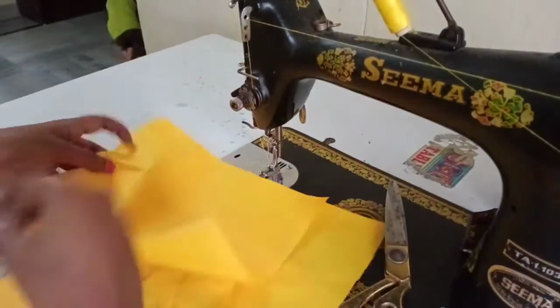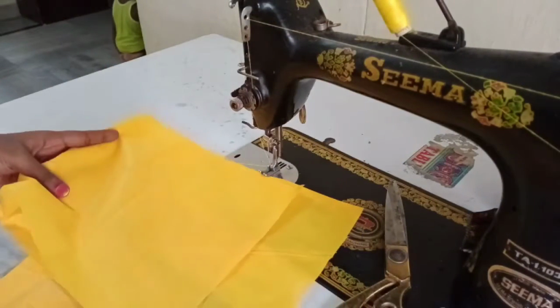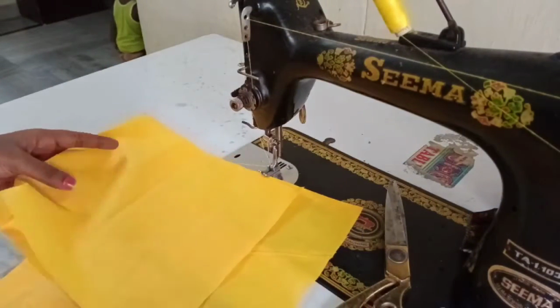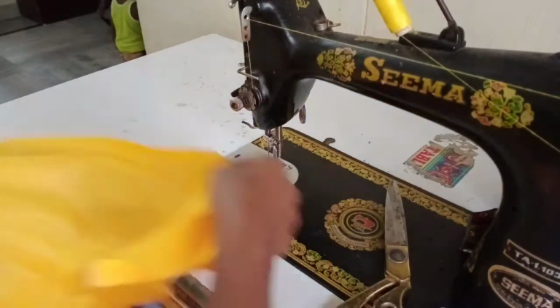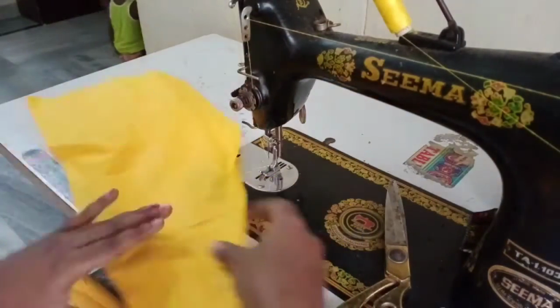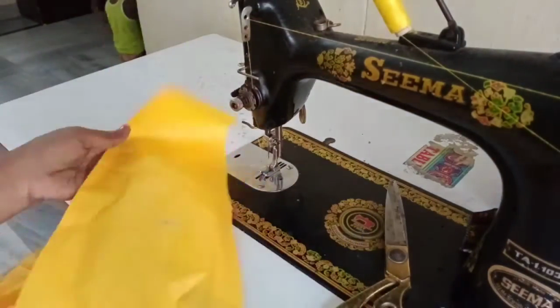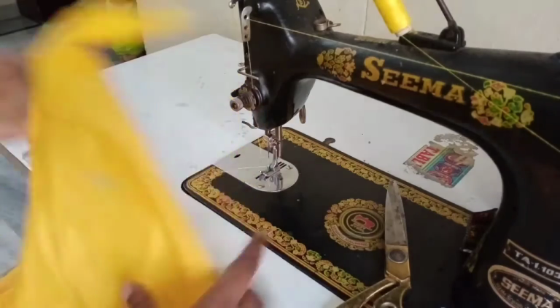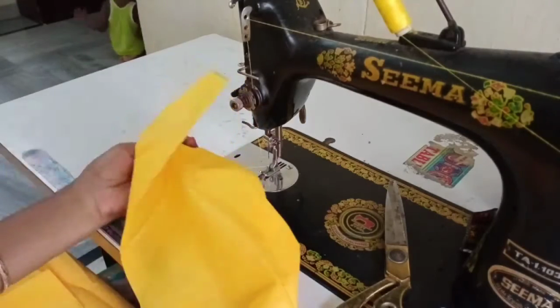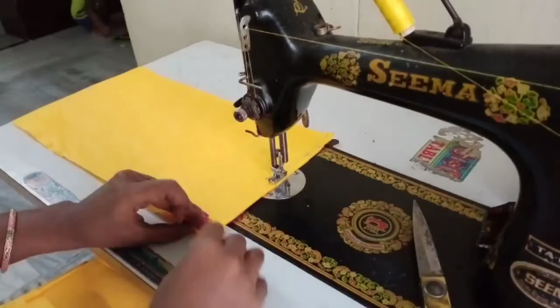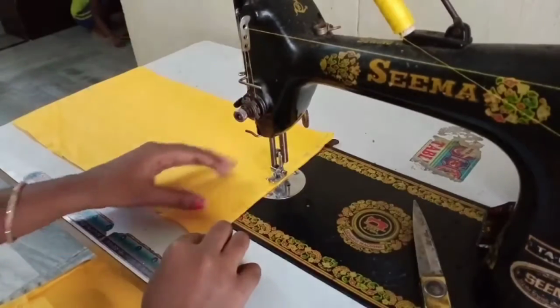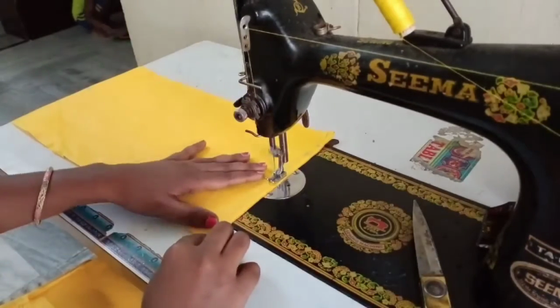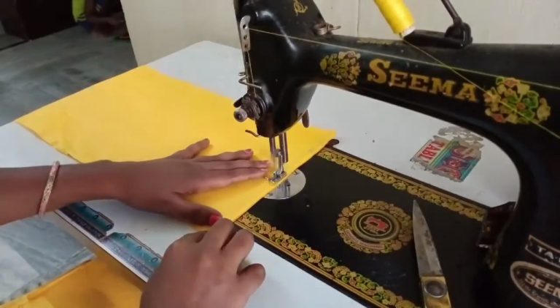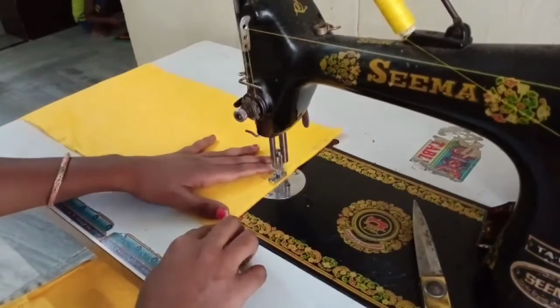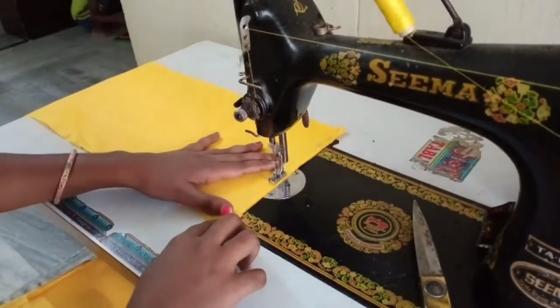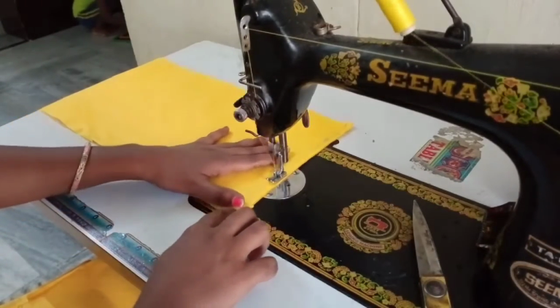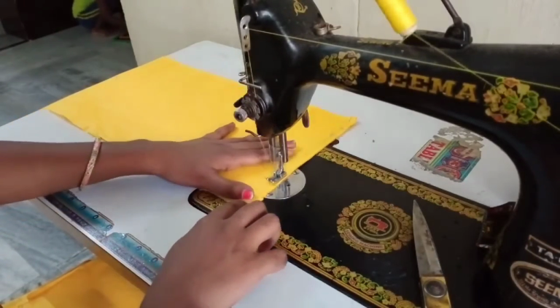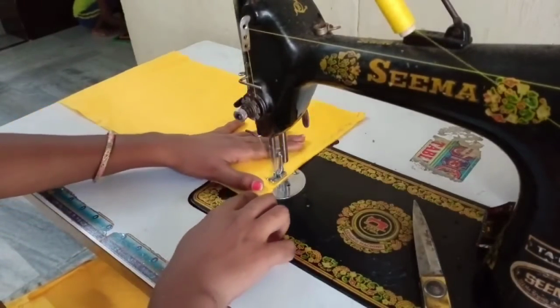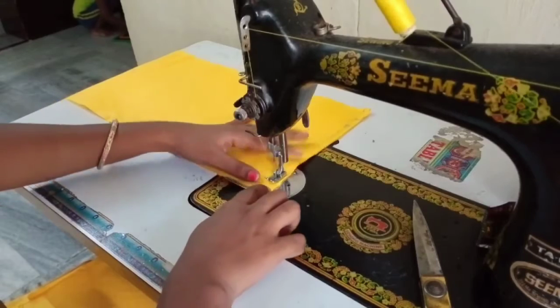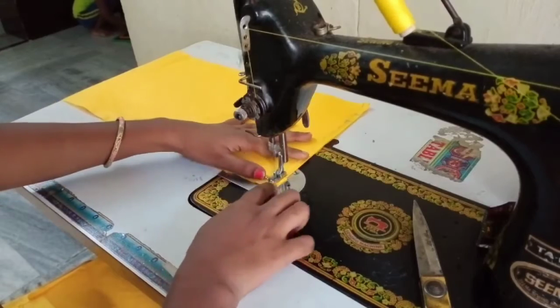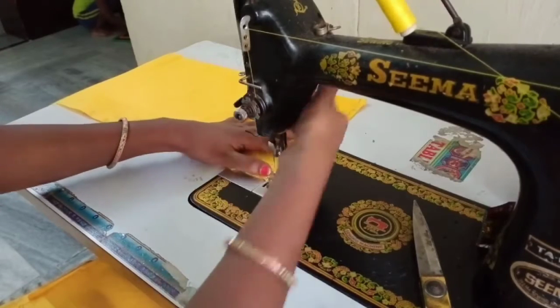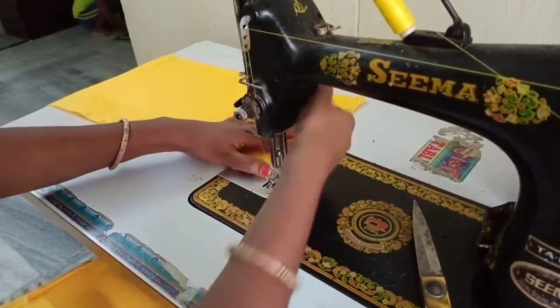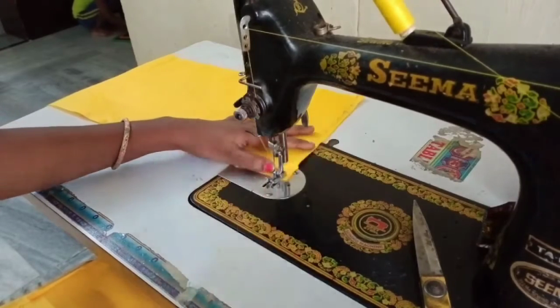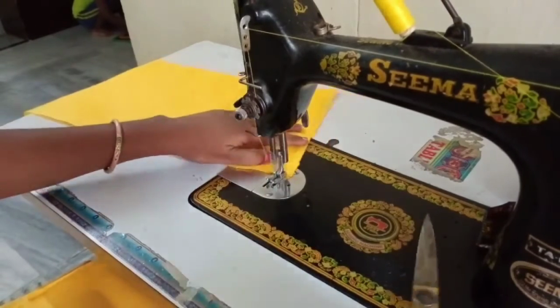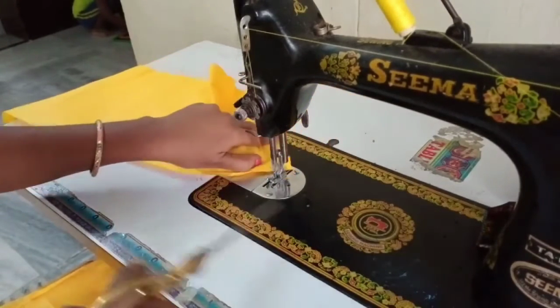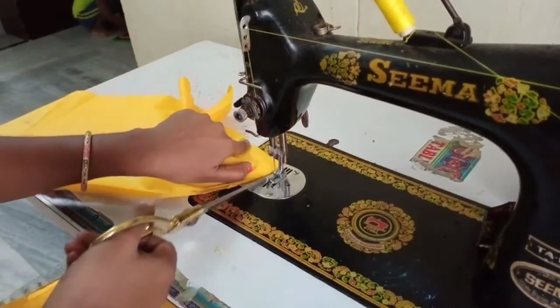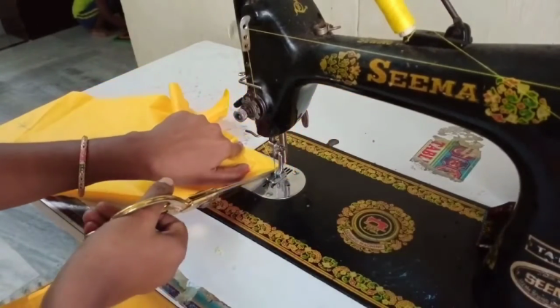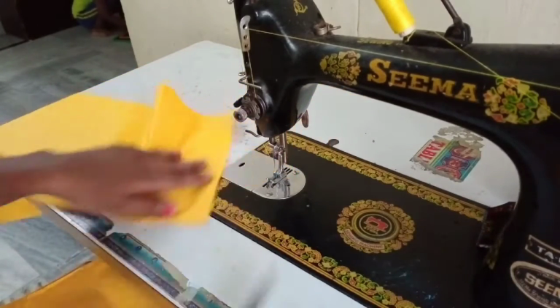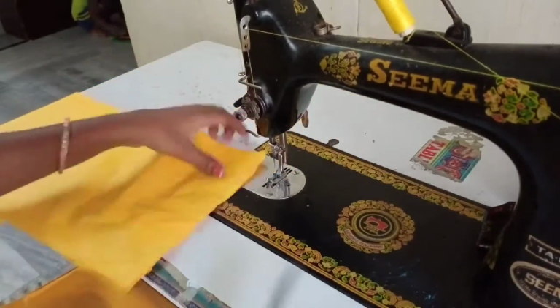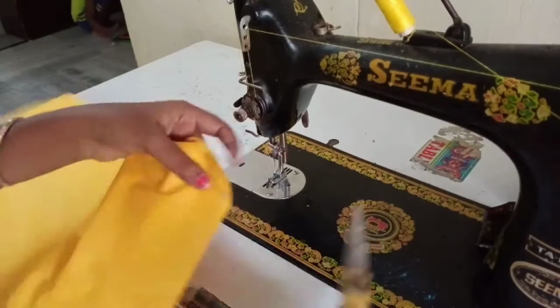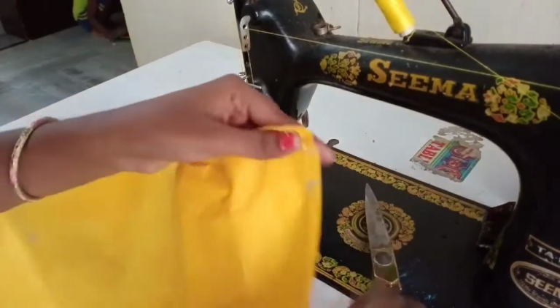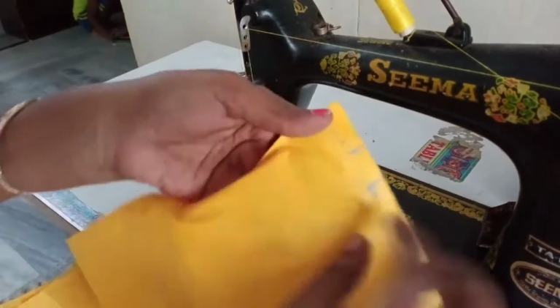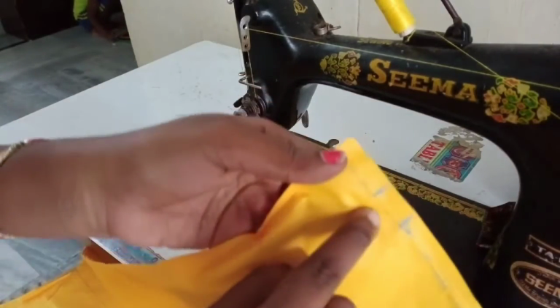I am going to cut the fabric first. Then I'm going to fix the structure and take the rest. Now I will try and check the rest of the pieces.